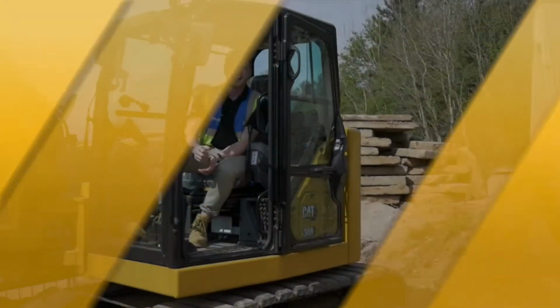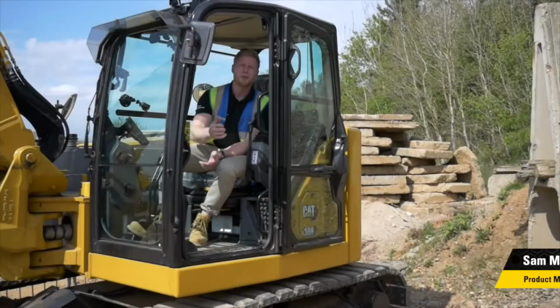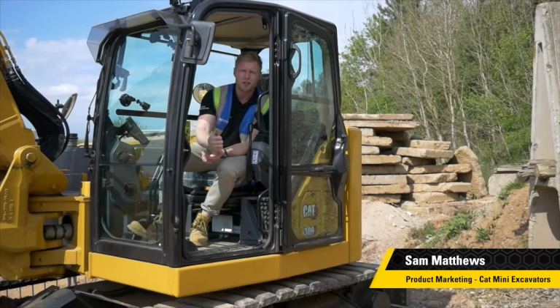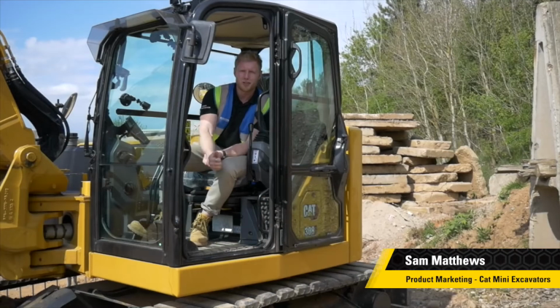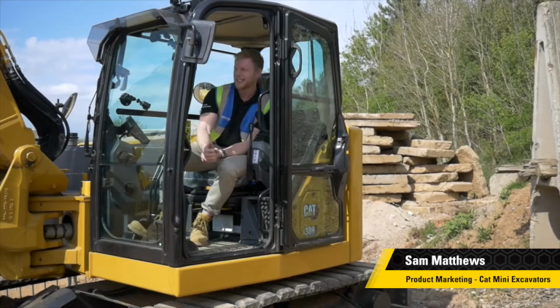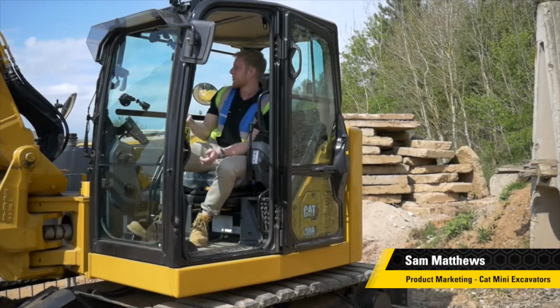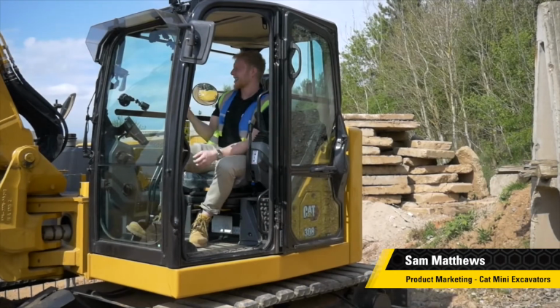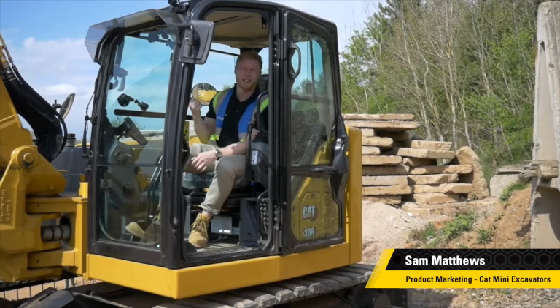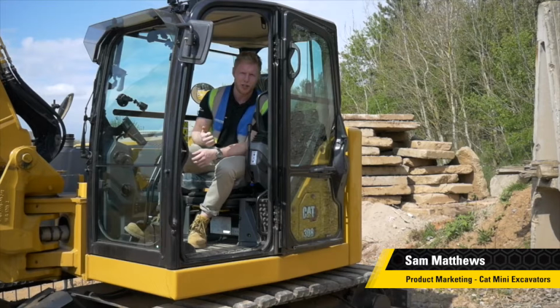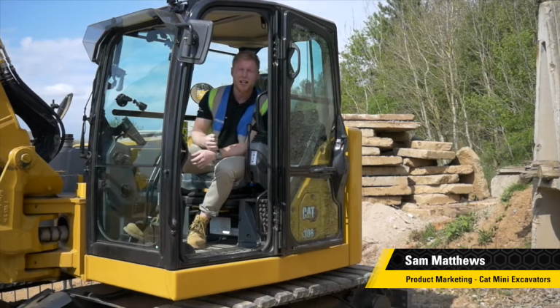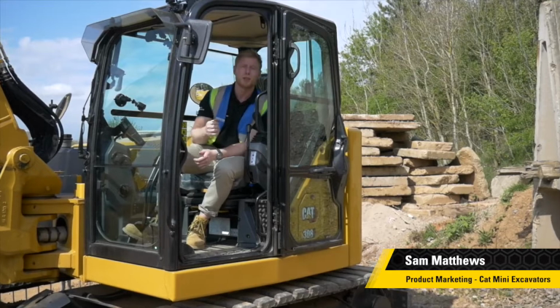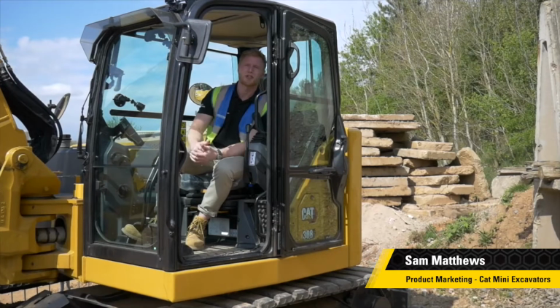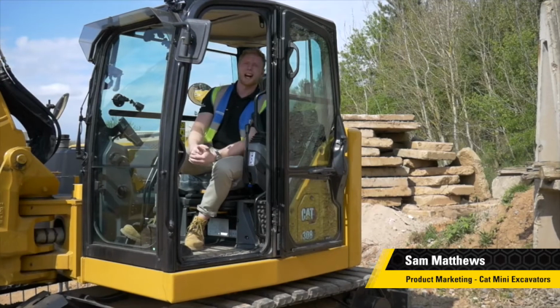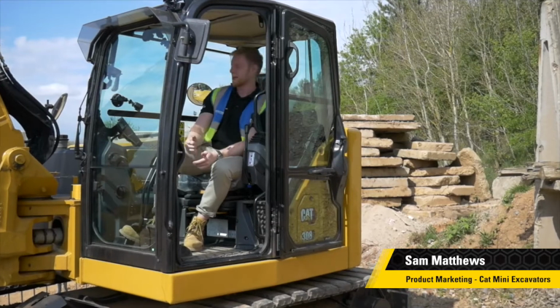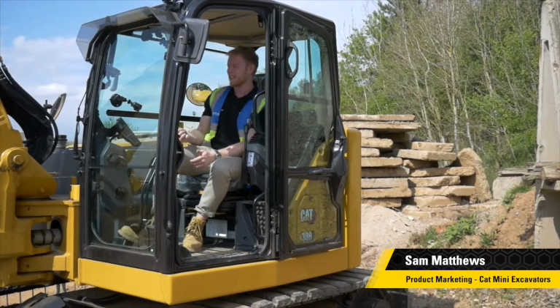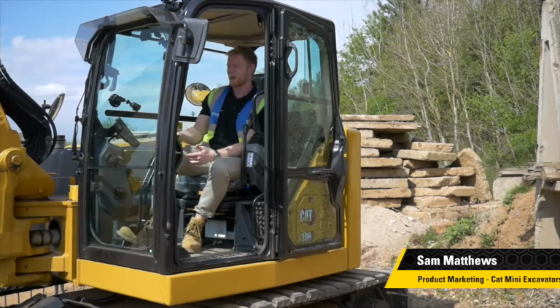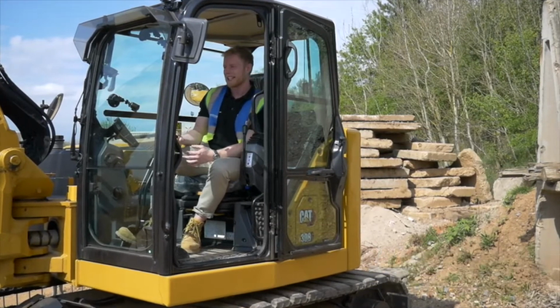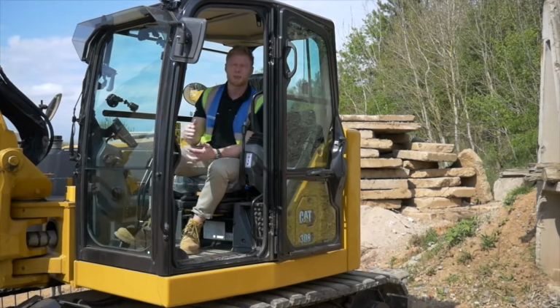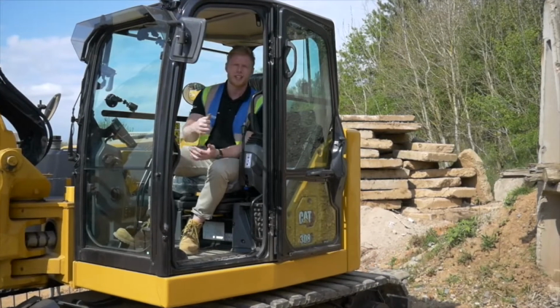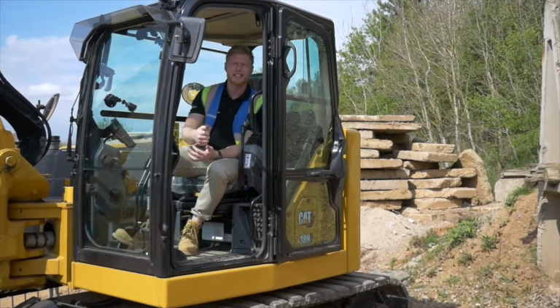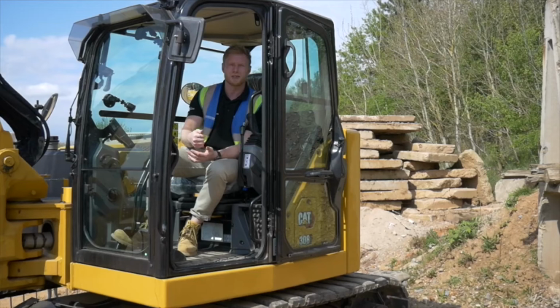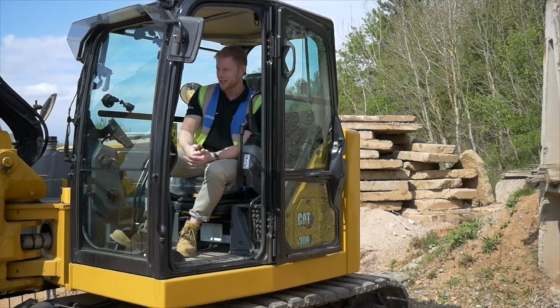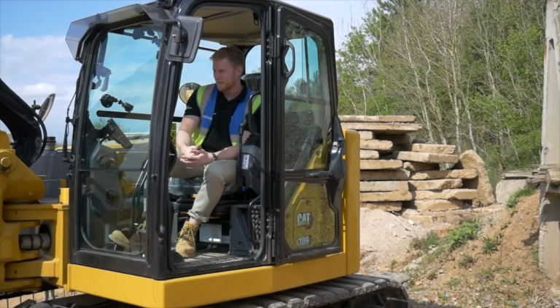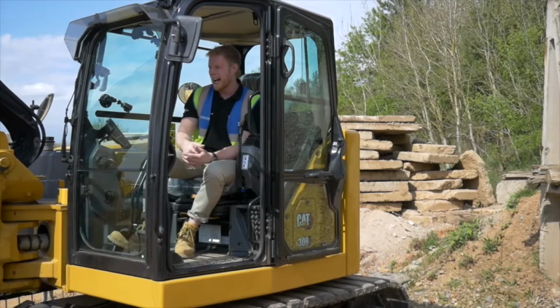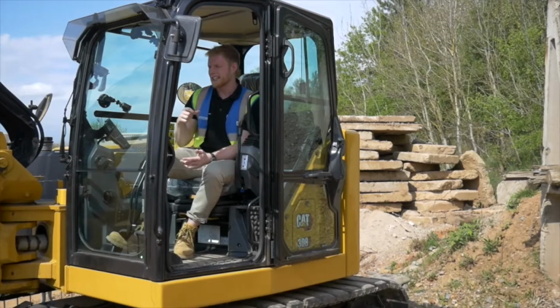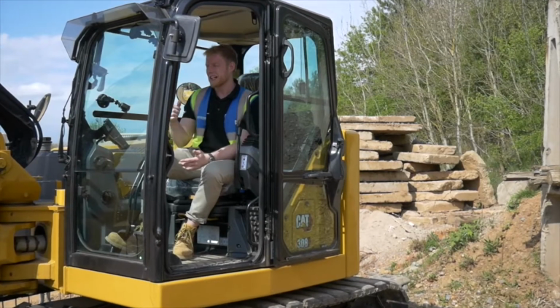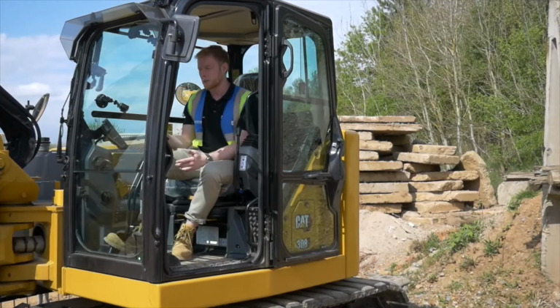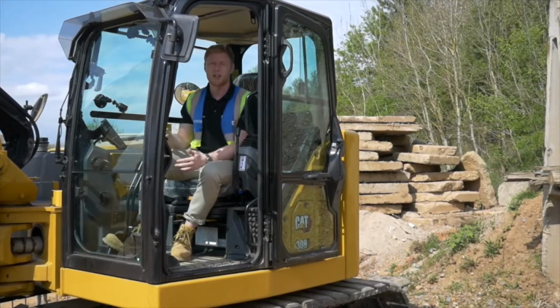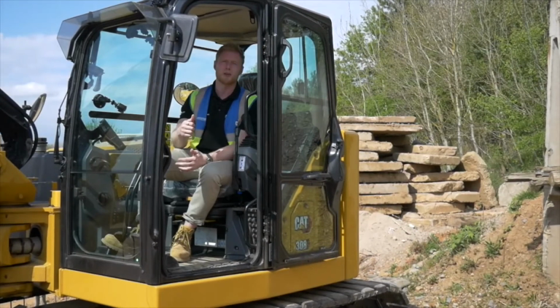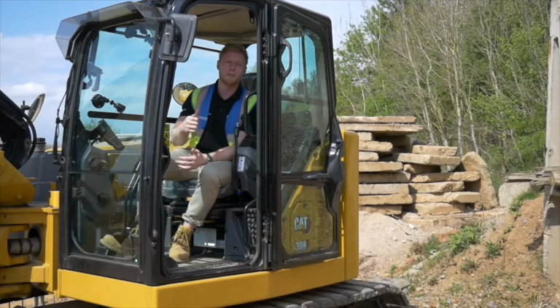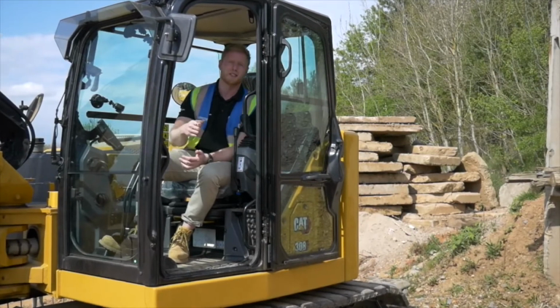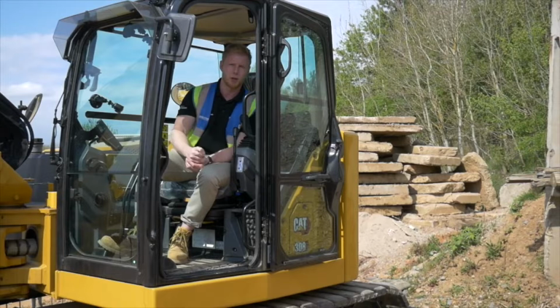Hello and welcome to the Caterpillar test and development yard, where I'm going to show you how to set up E-Fence Swing. It's one of our new ease of use features and it's a factory option on a number of our mini excavator models.